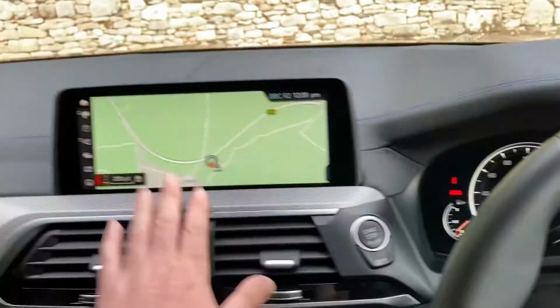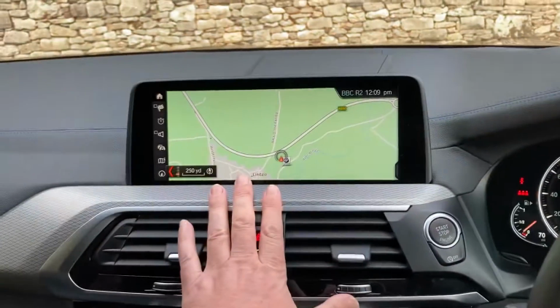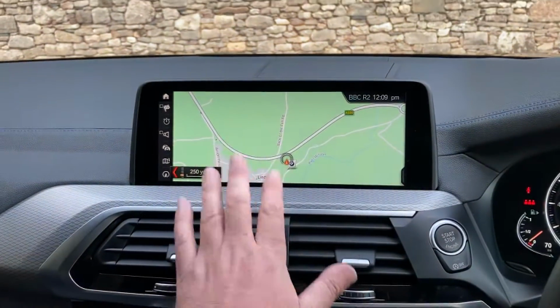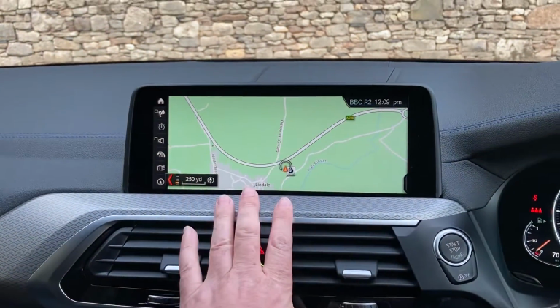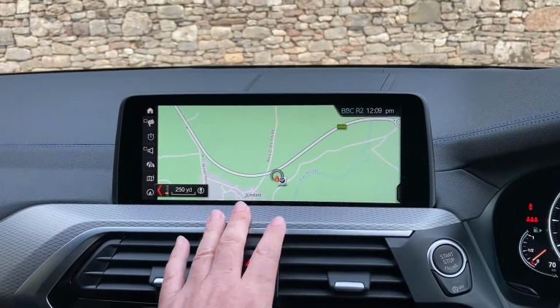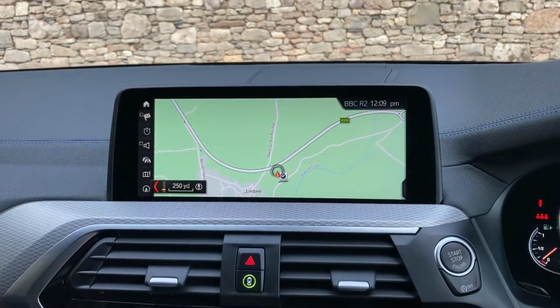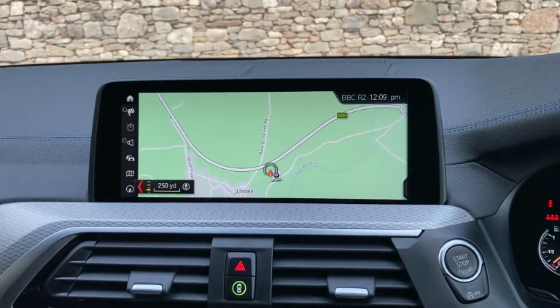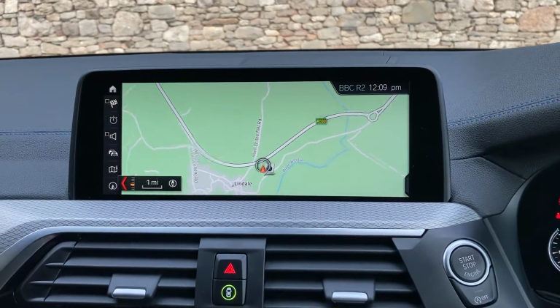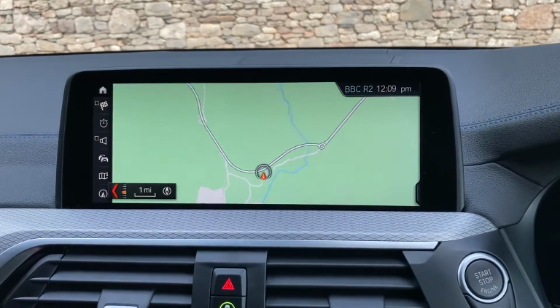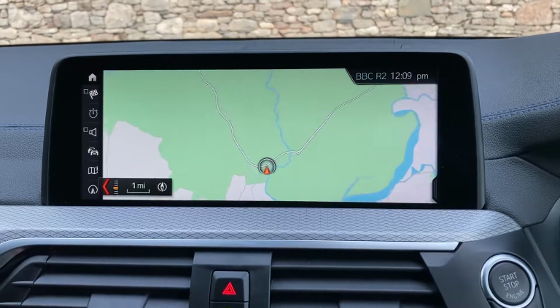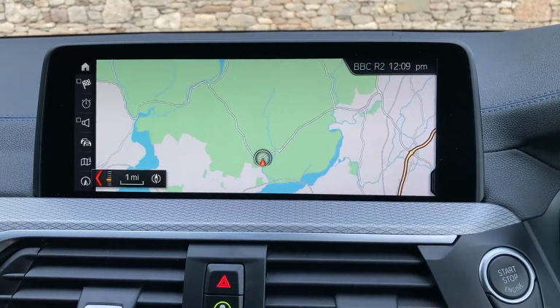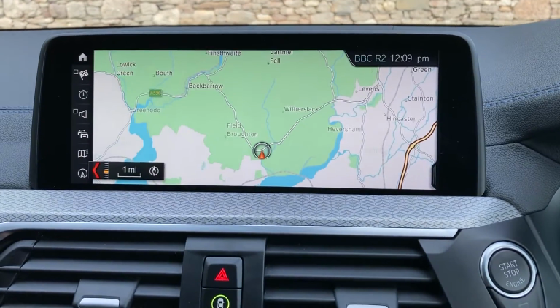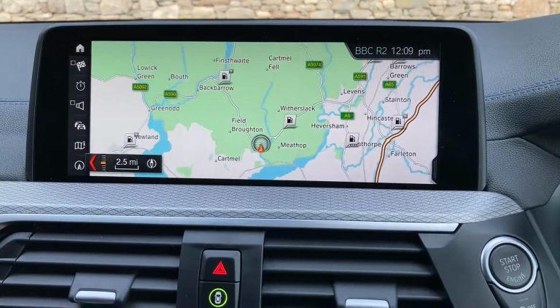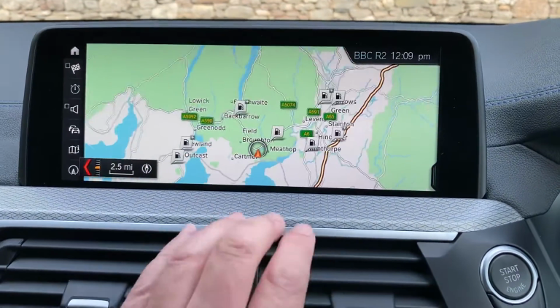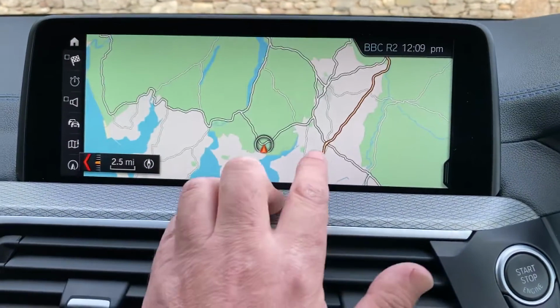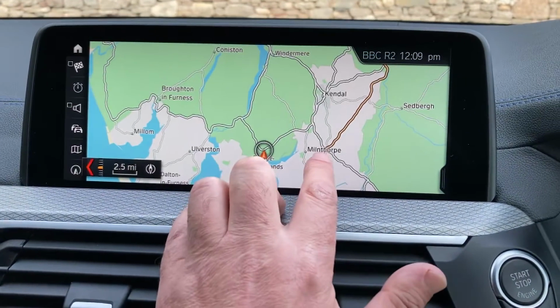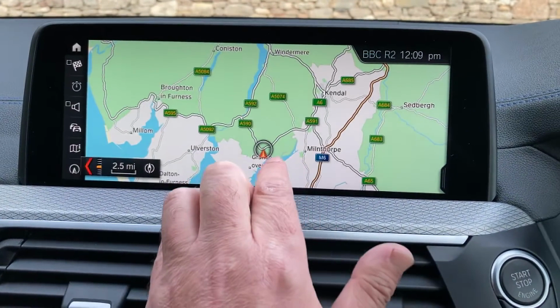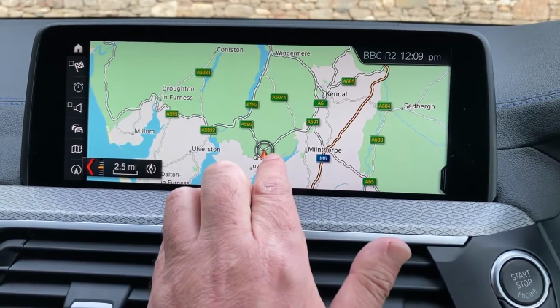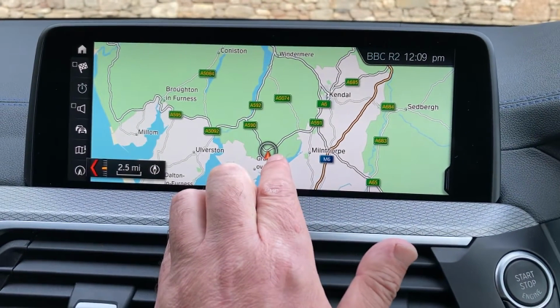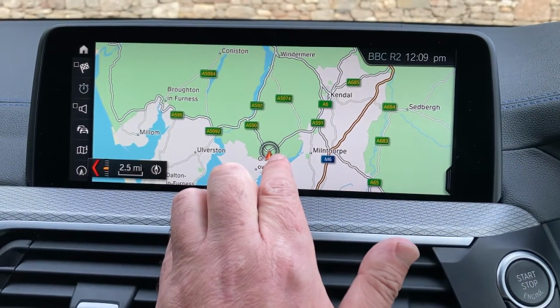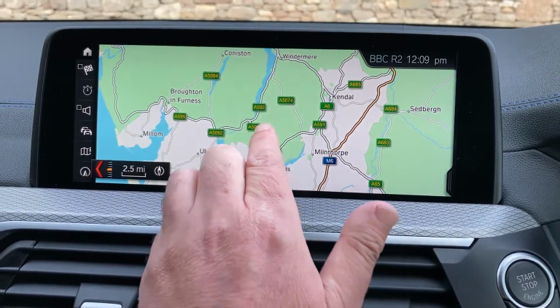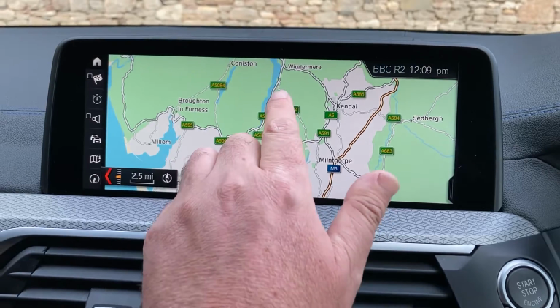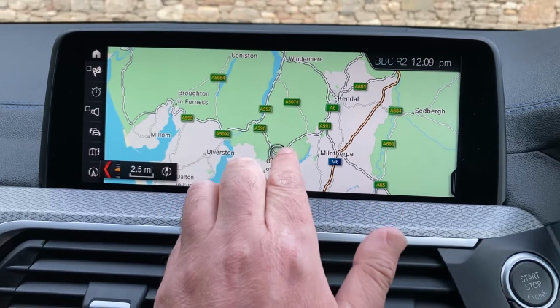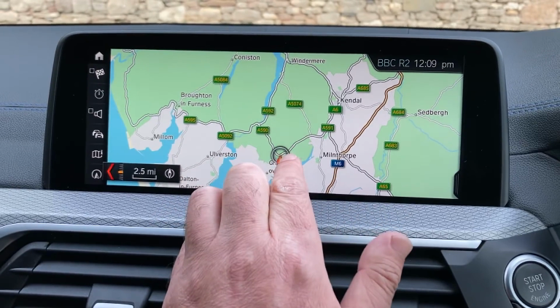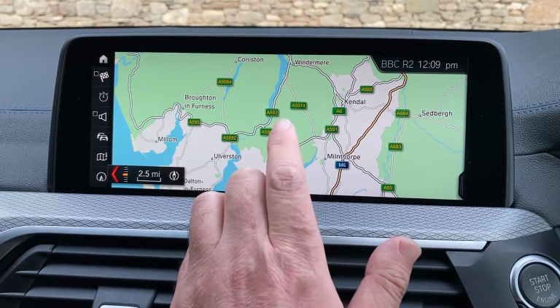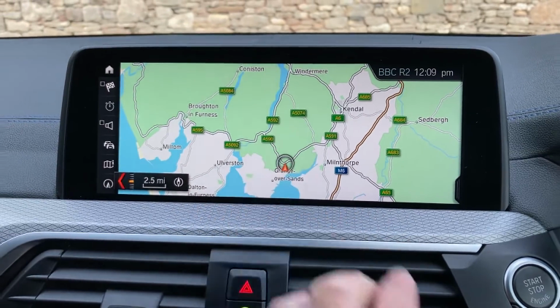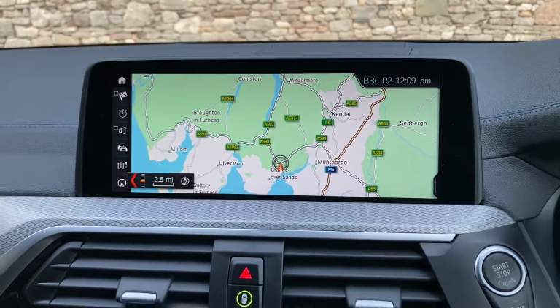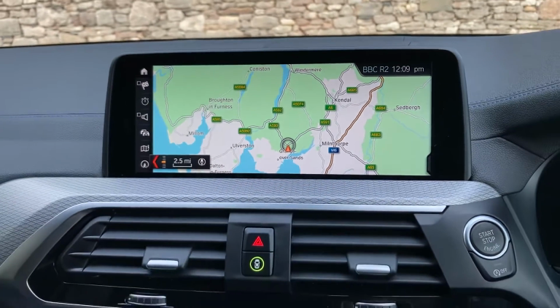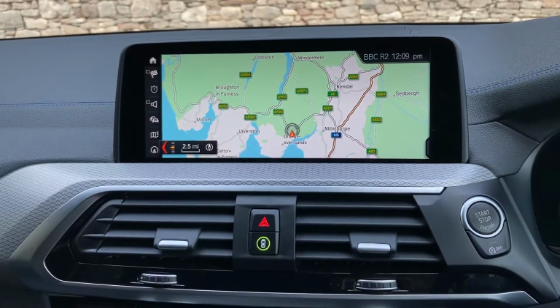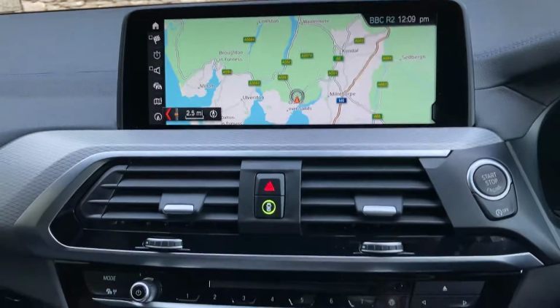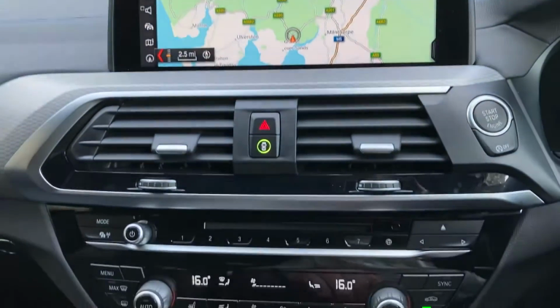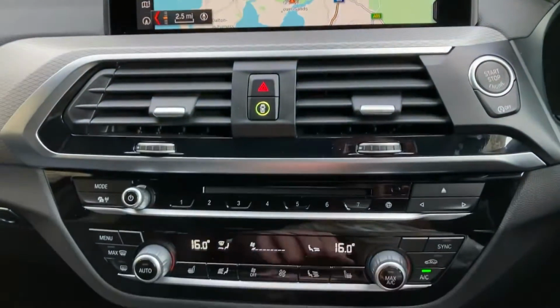So satellite navigation — a big sat nav screen. If I just use that to show you where we're located: we're up in Cumbria in the Lake District. We're about 10 minutes off junction 36 of the M6, just south of Windermere — beautiful part of the world. If you're passing, feel free to call in.